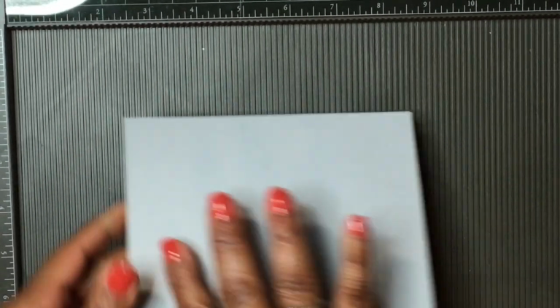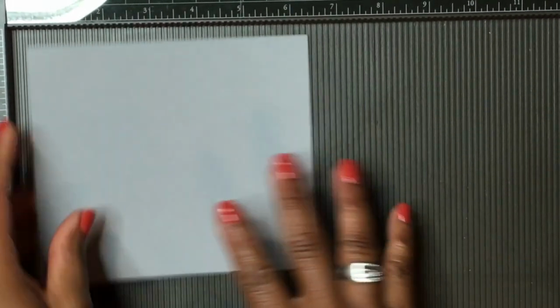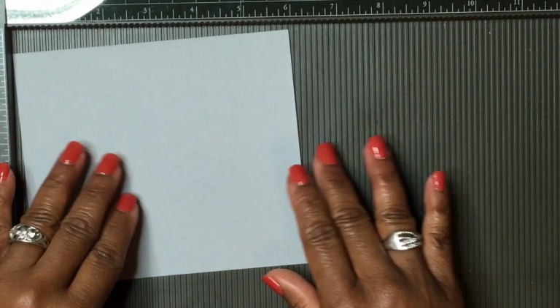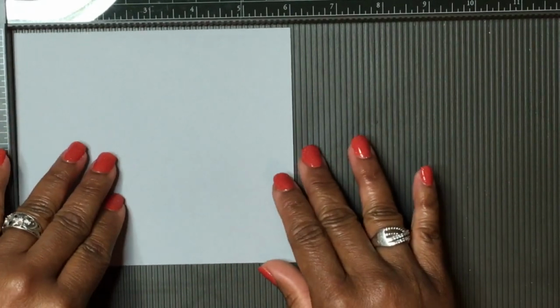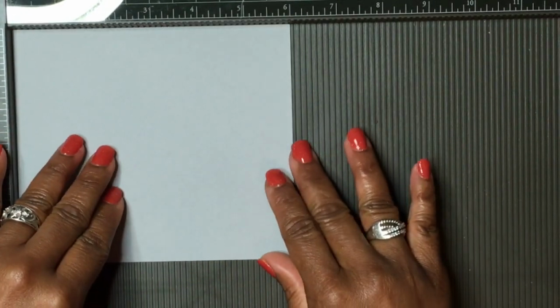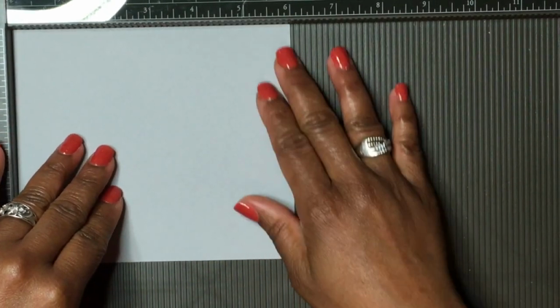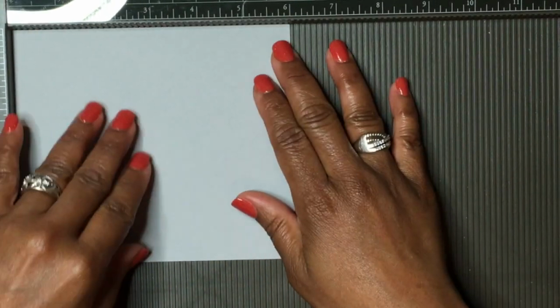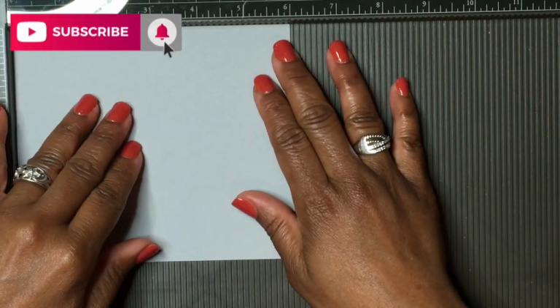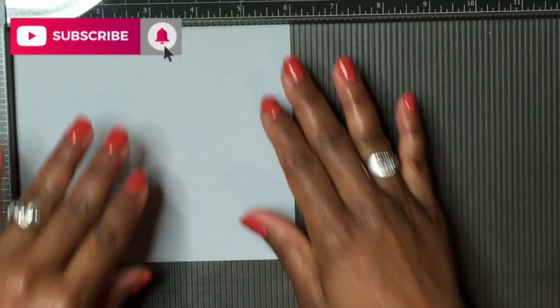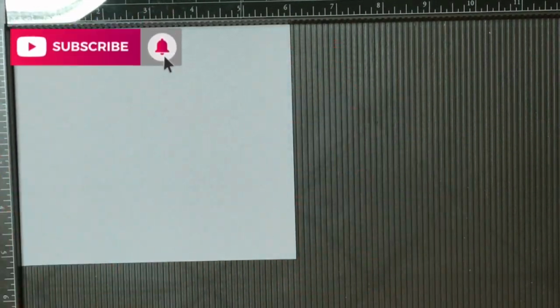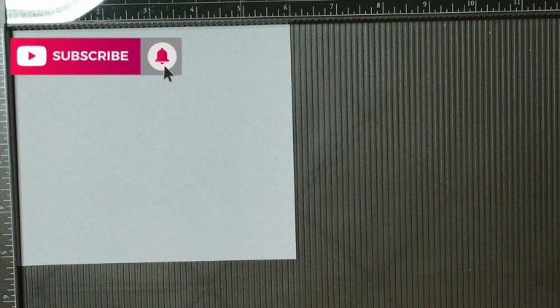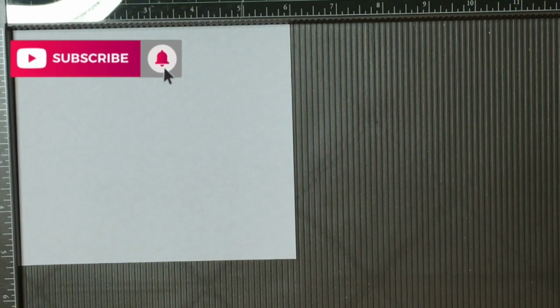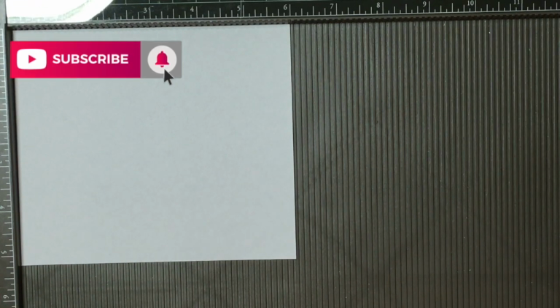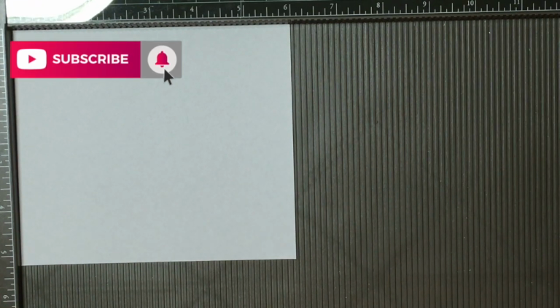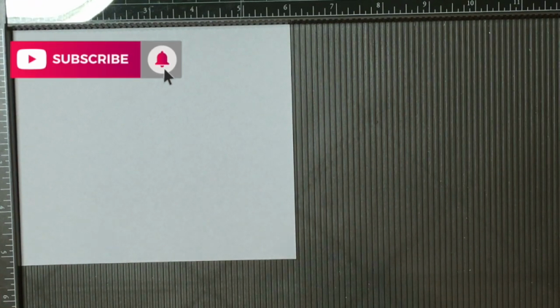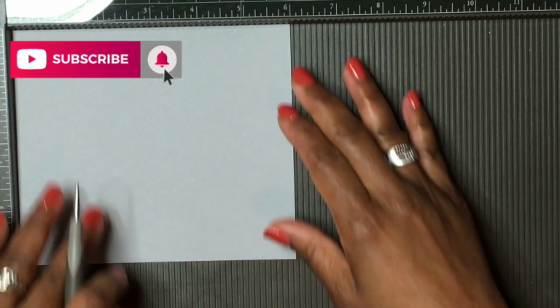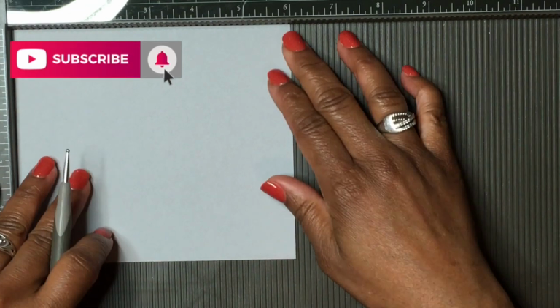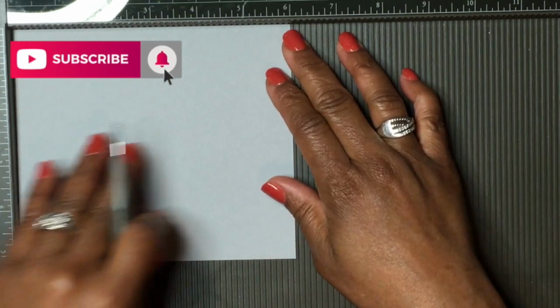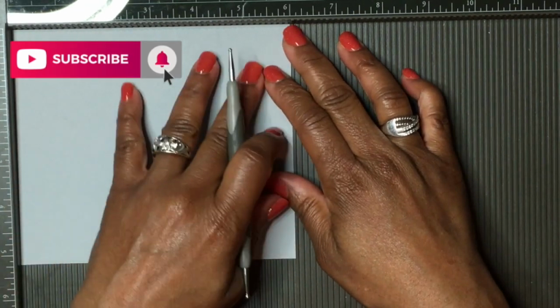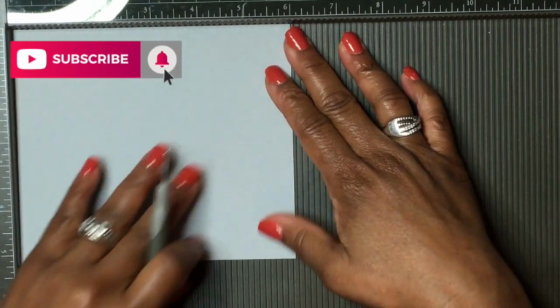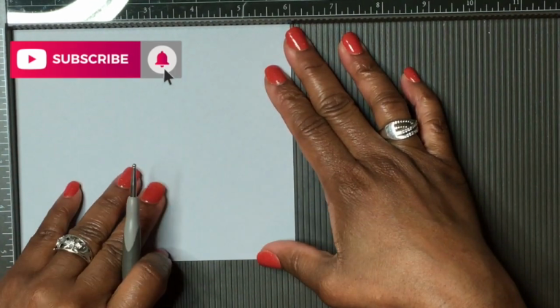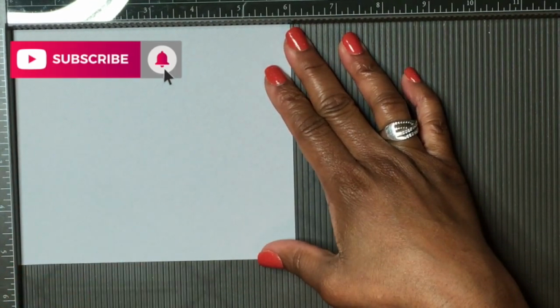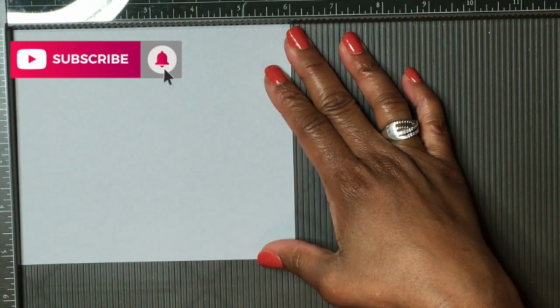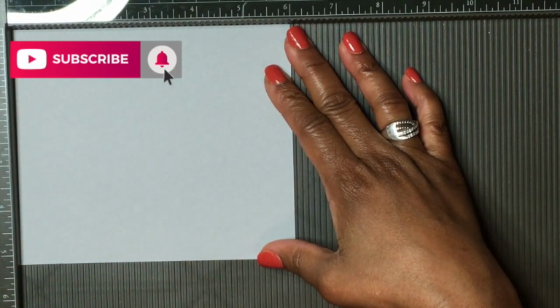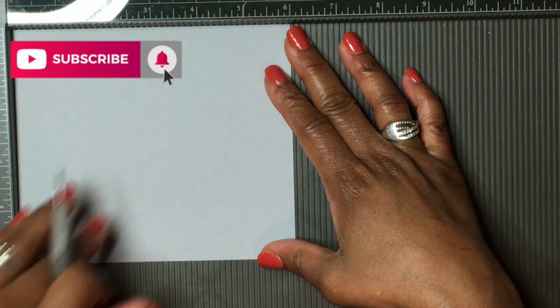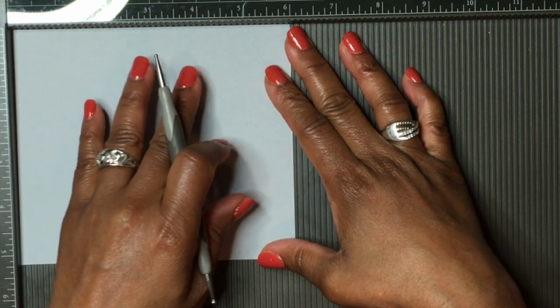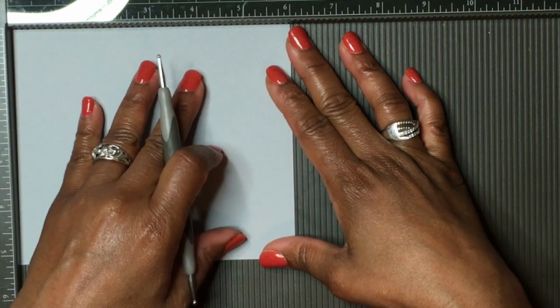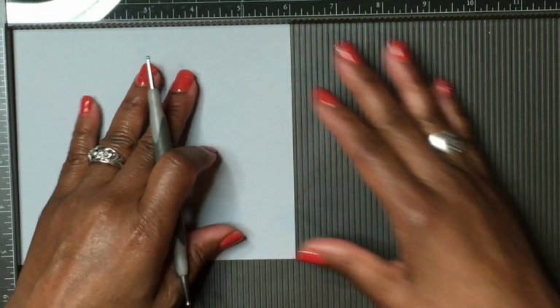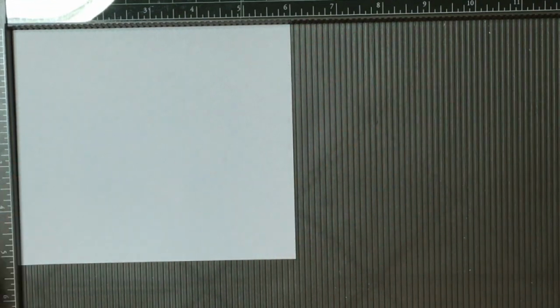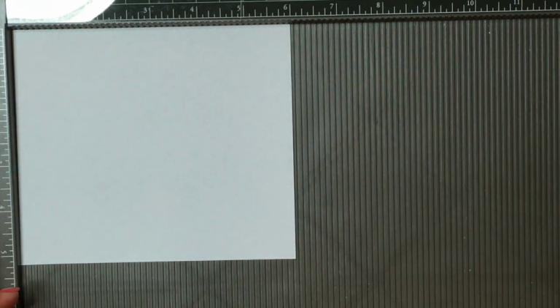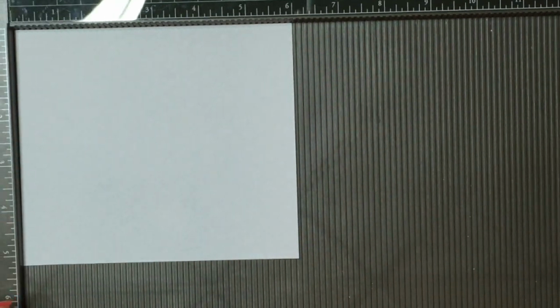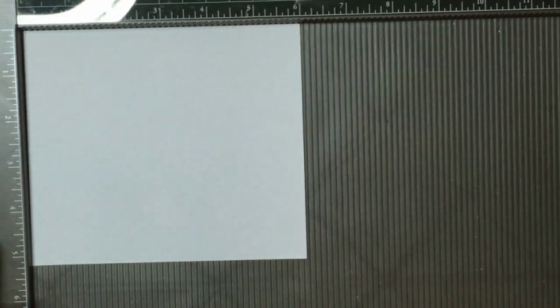I'm an independent Stampin' Up demonstrator. If you're new to my channel, welcome — please consider hitting the subscribe button below as well as the bell icon so you can be notified when I upload my latest videos. If you're returning, welcome back.